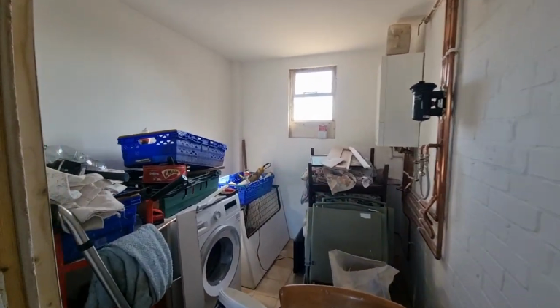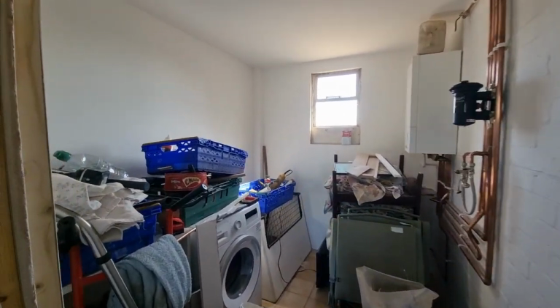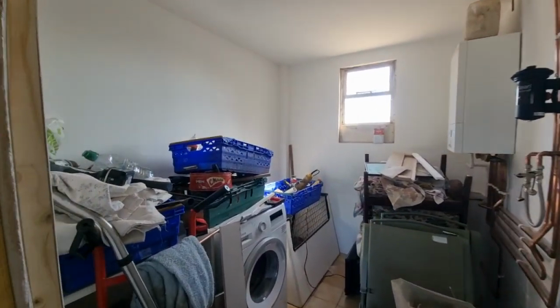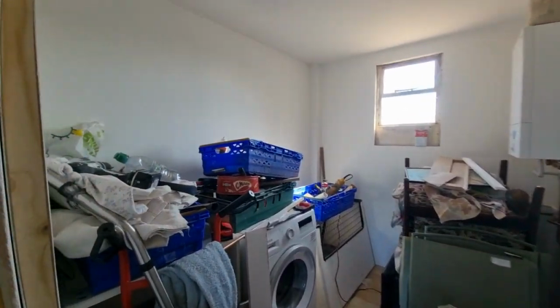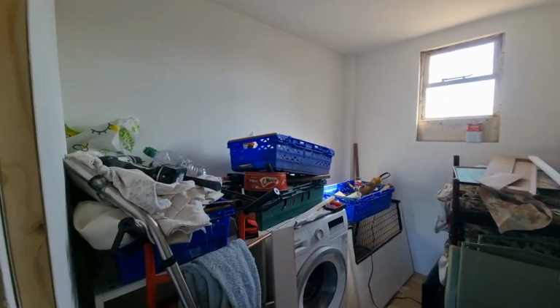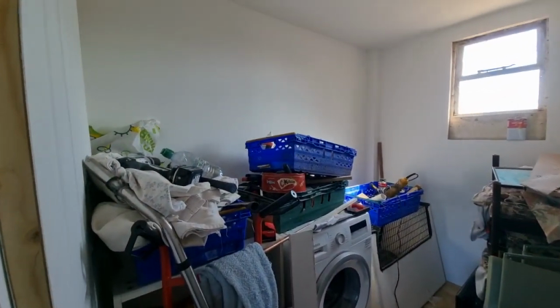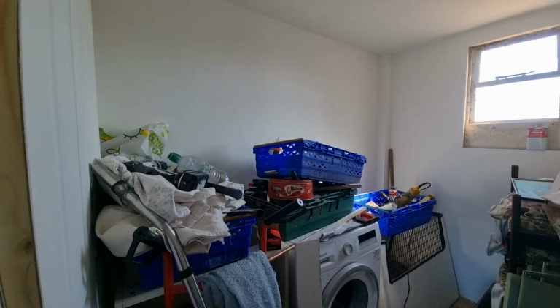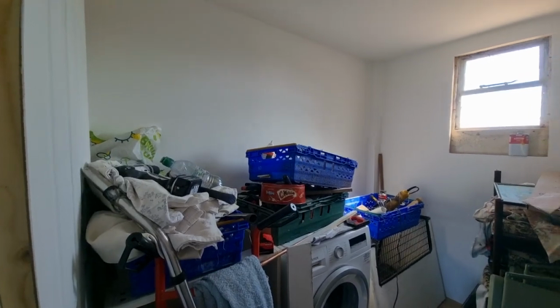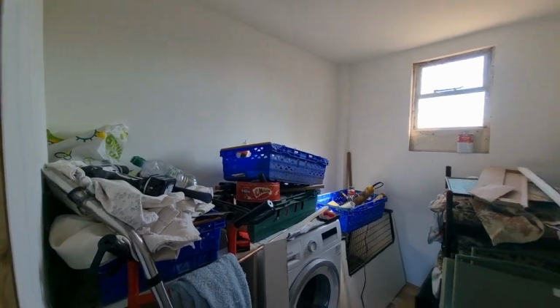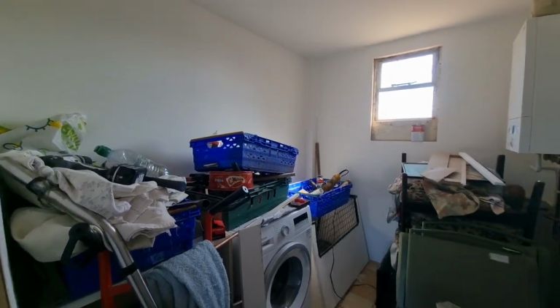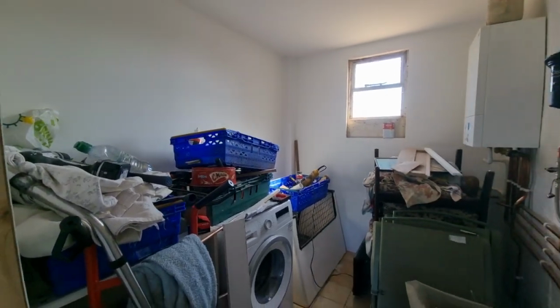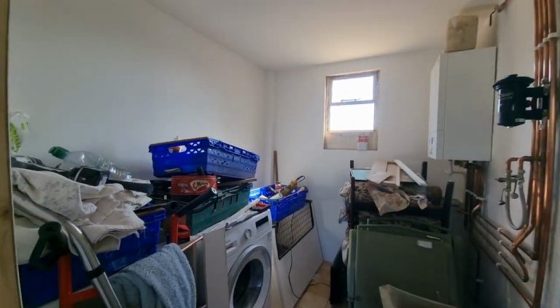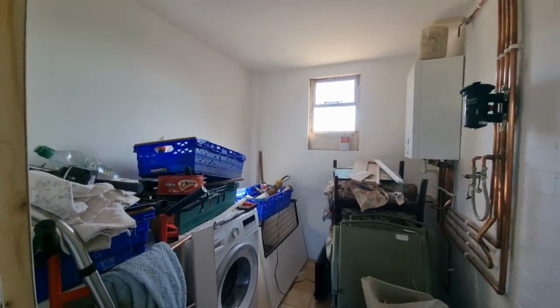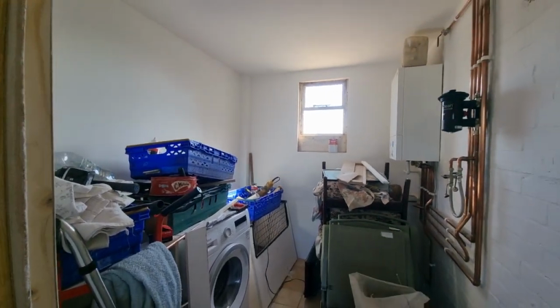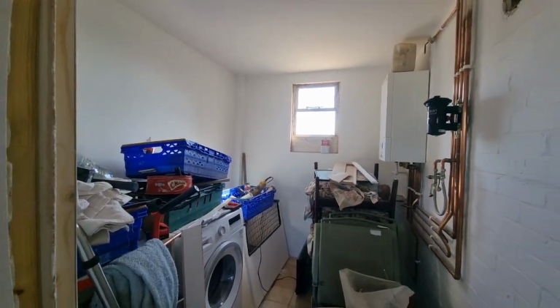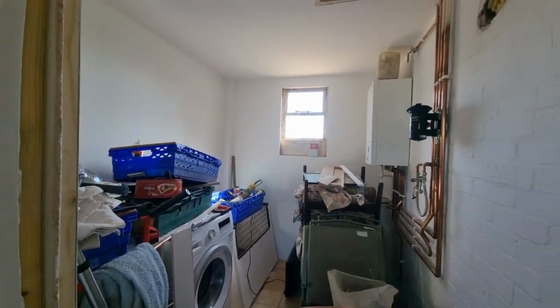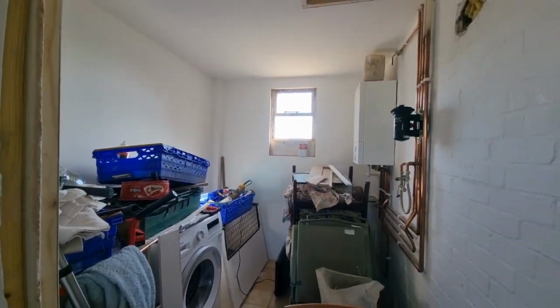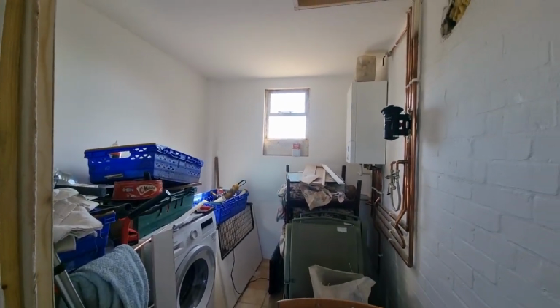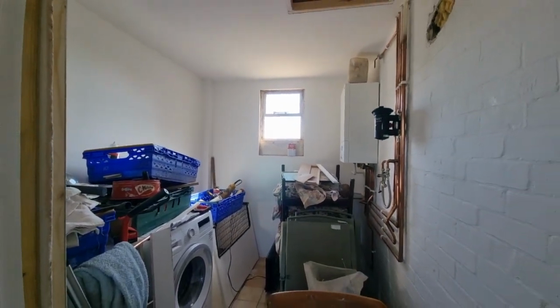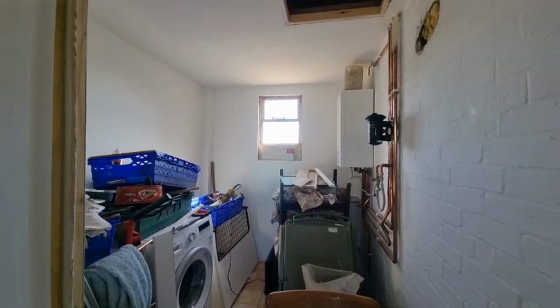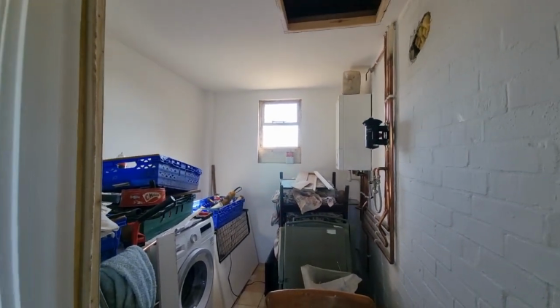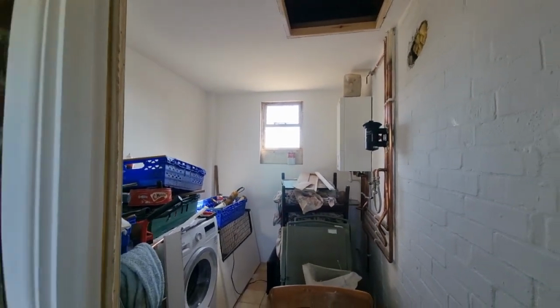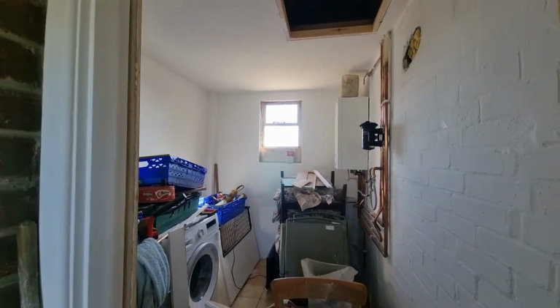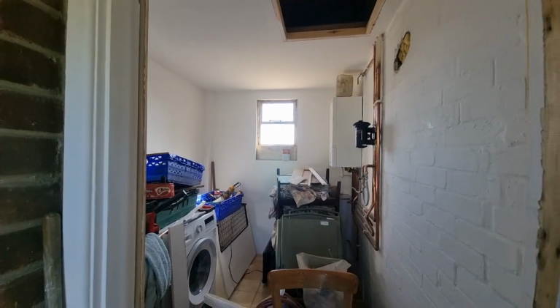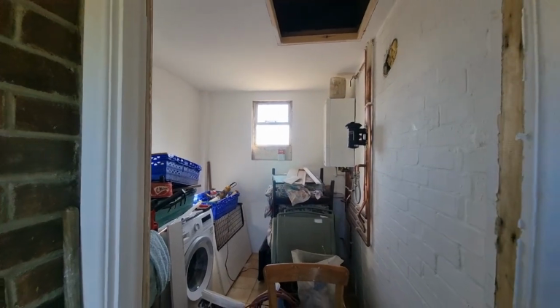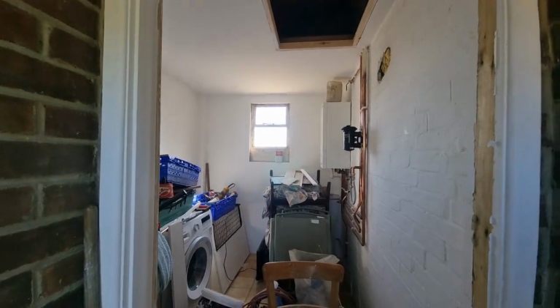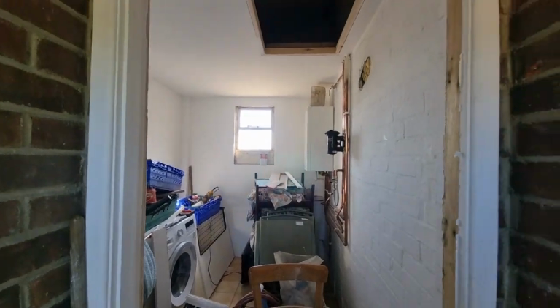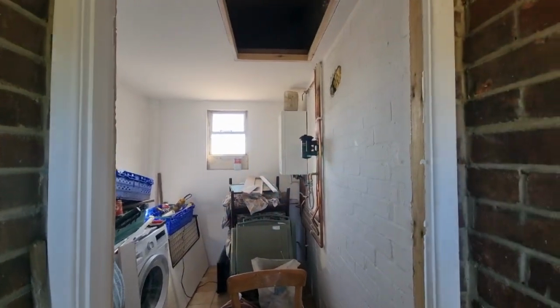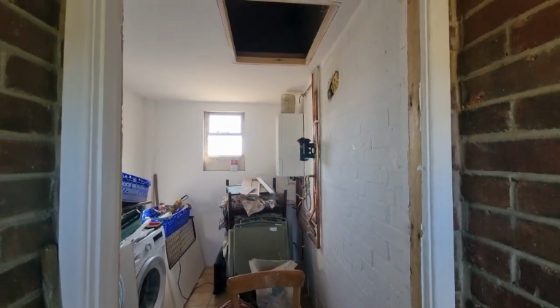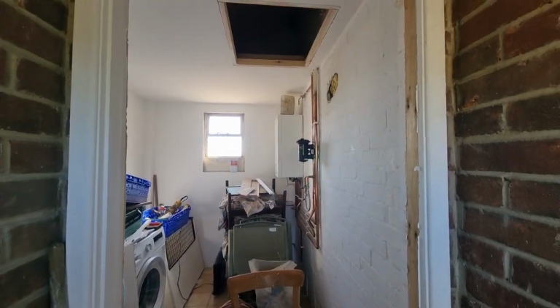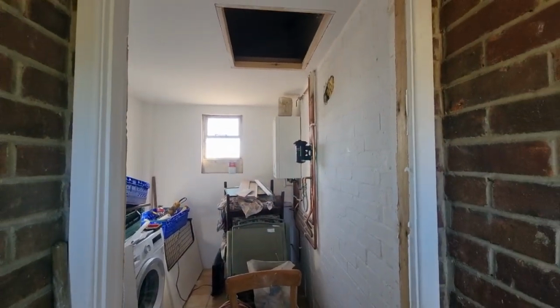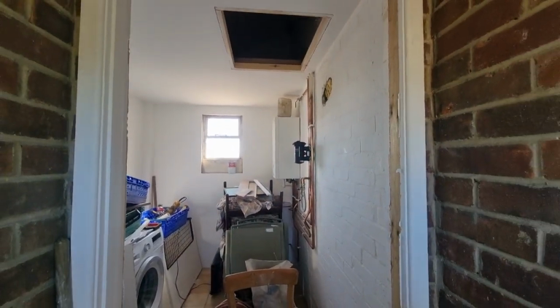We've got a utility room here at the back. Okay, well let's go and have a look upstairs.